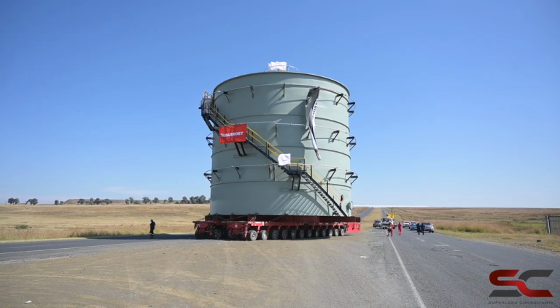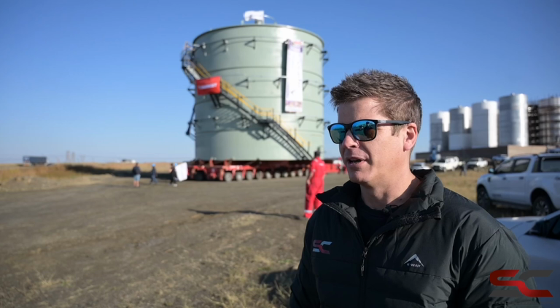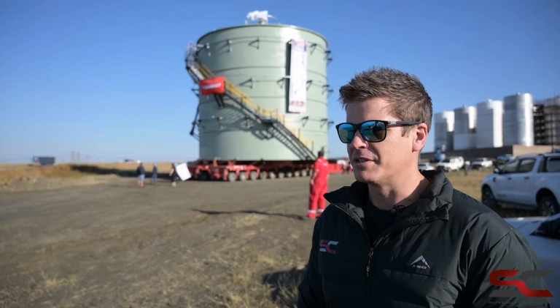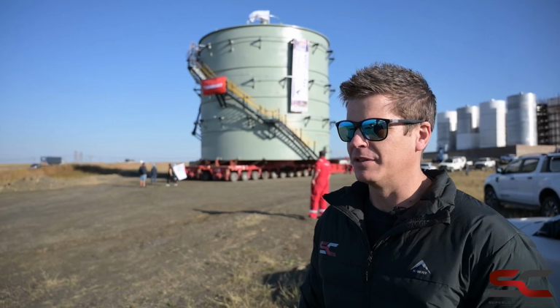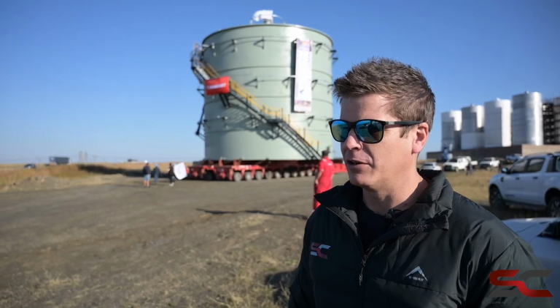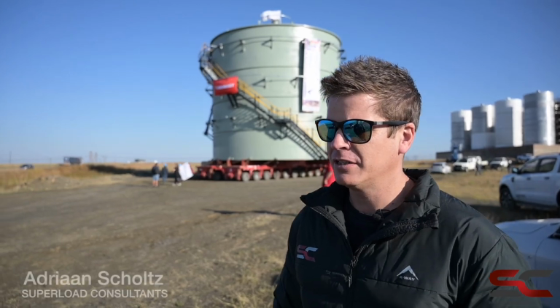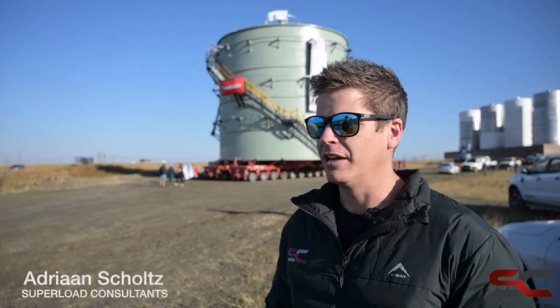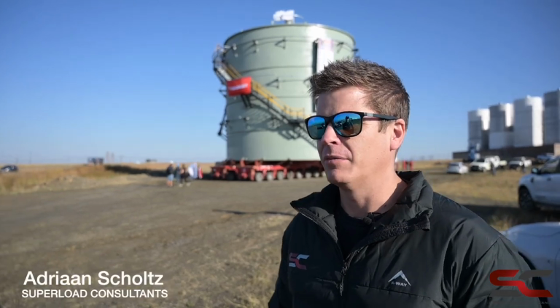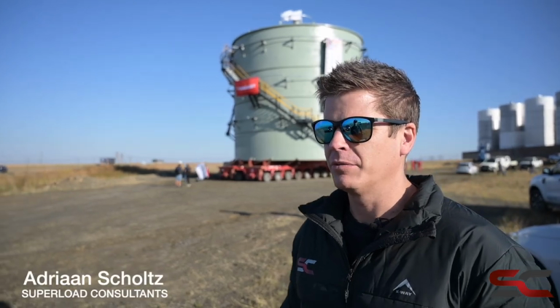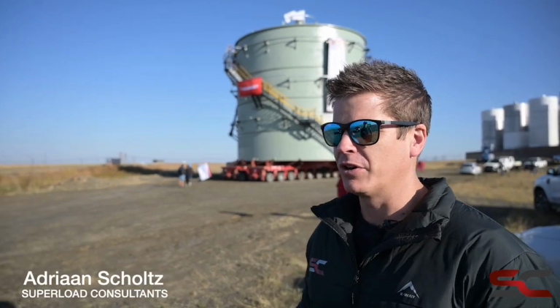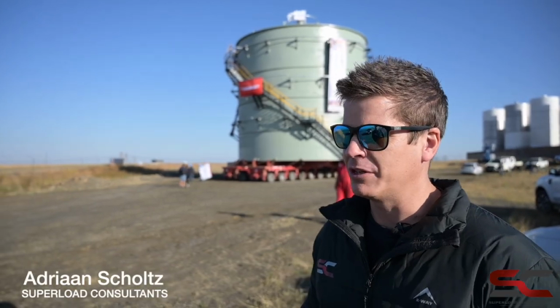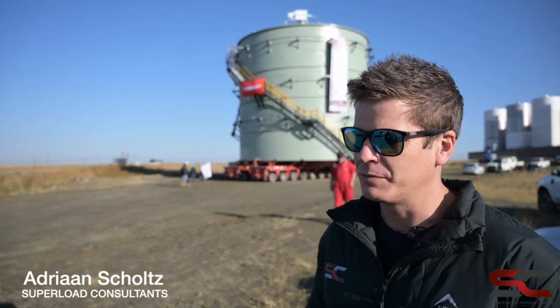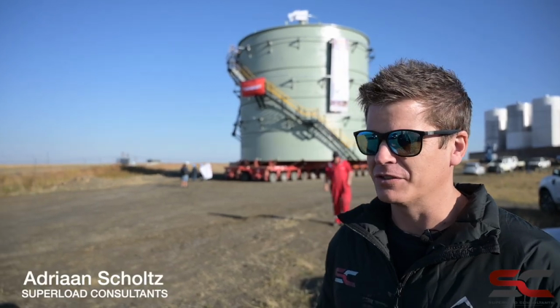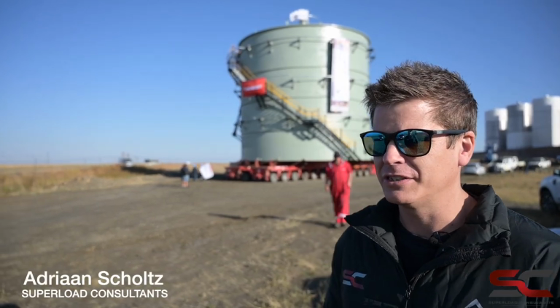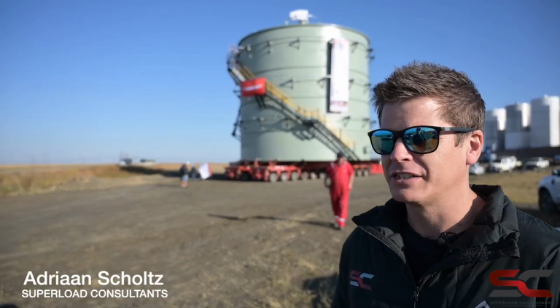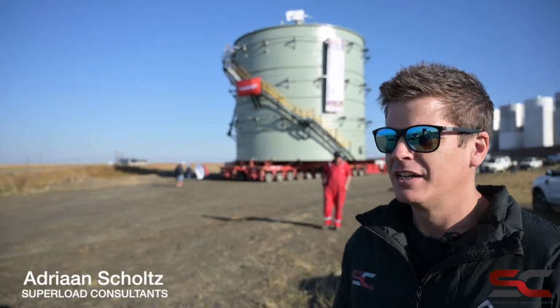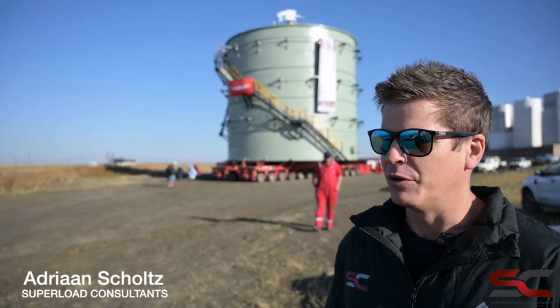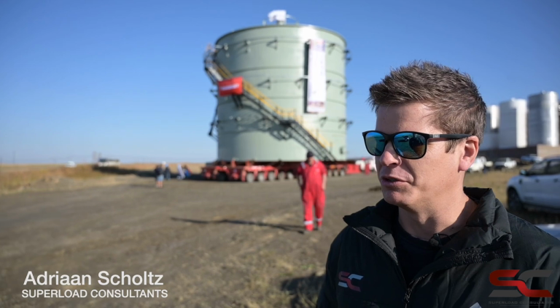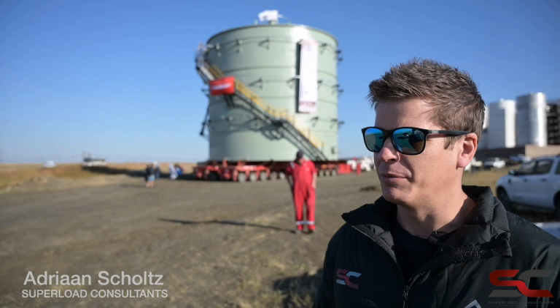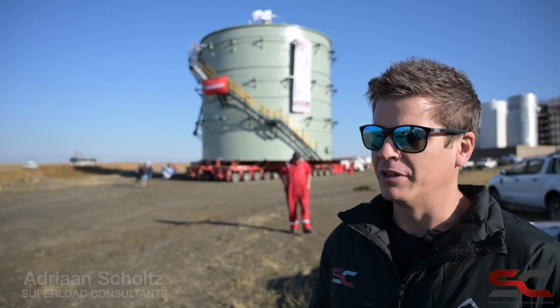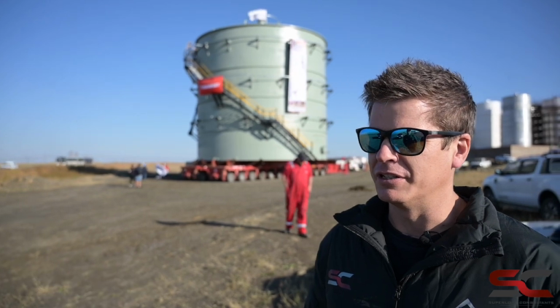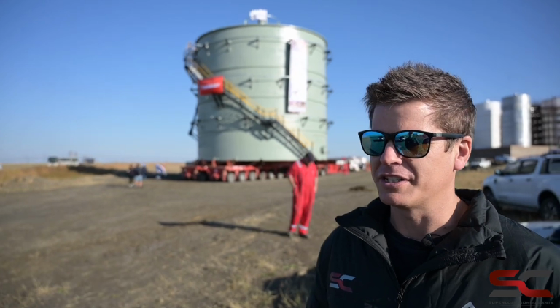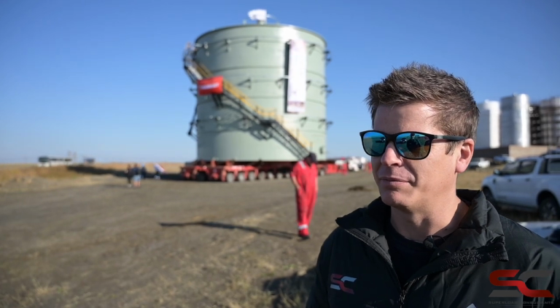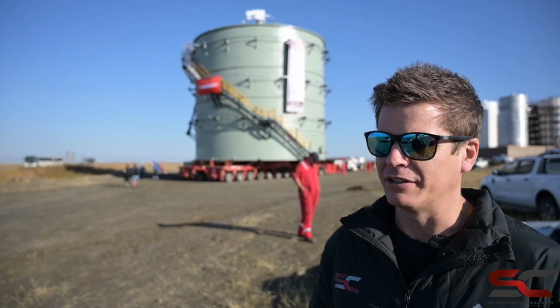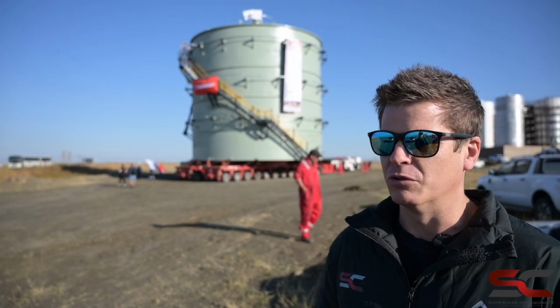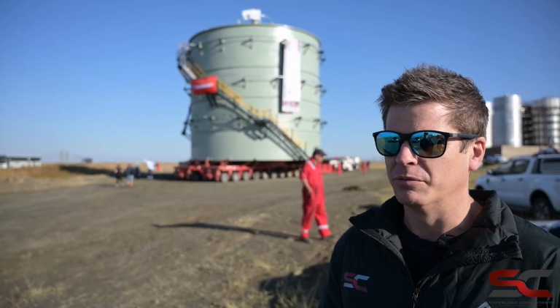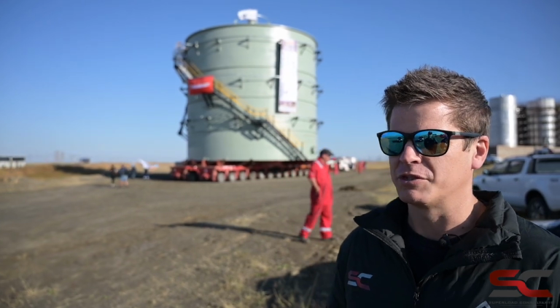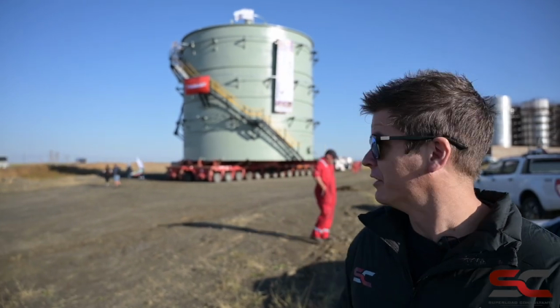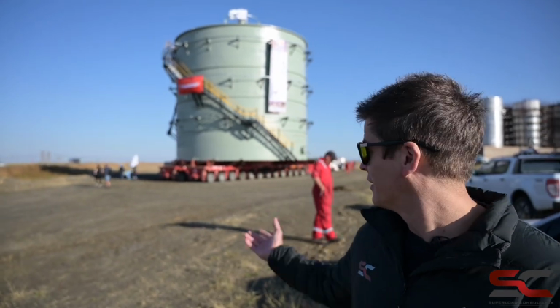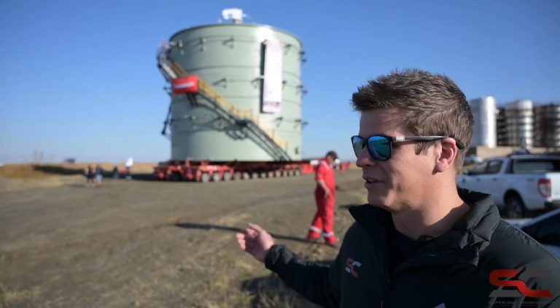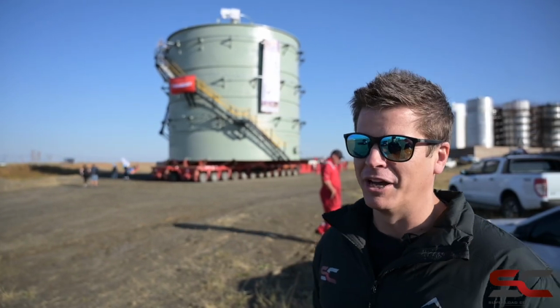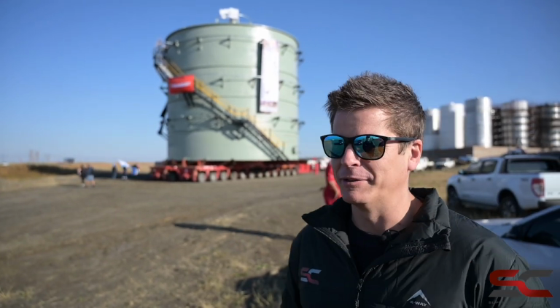My name is Adrian. I've got a company called Superload Consultants. We do abnormal load logistics and planning for super loads like the one behind me.